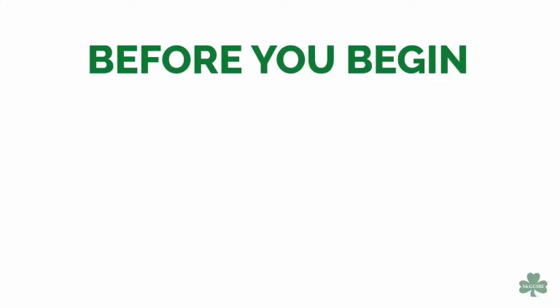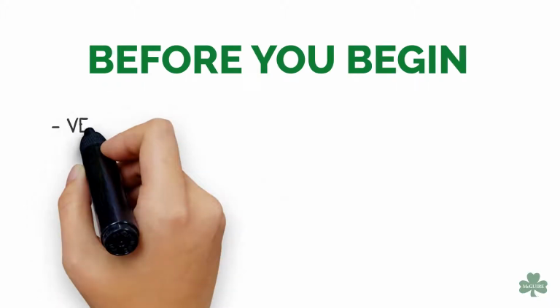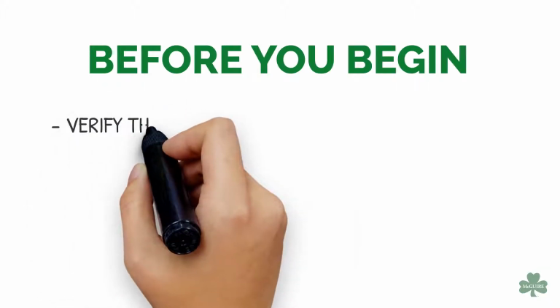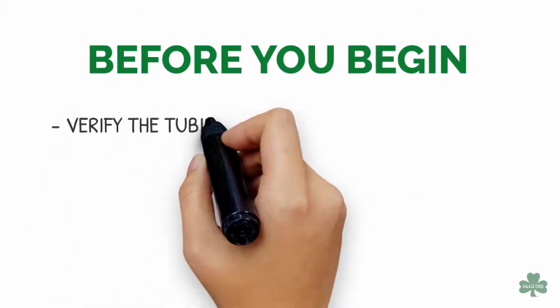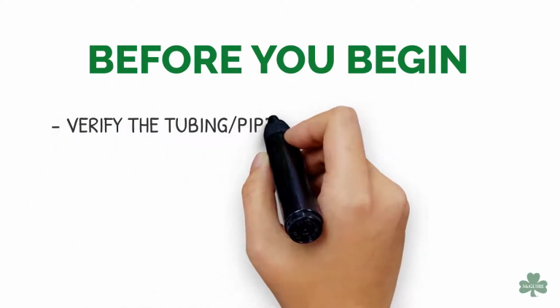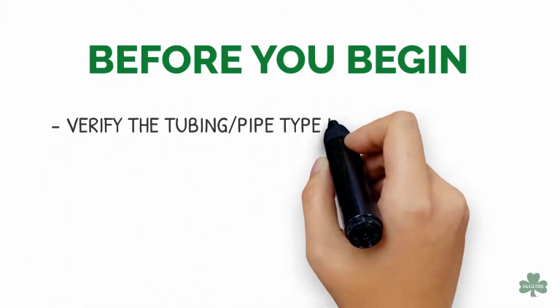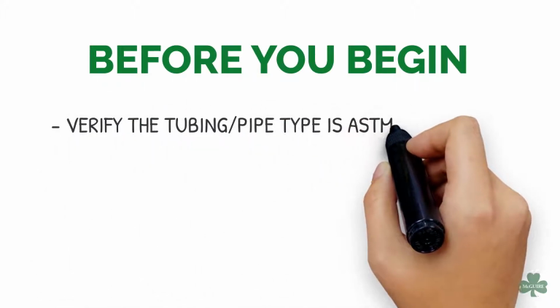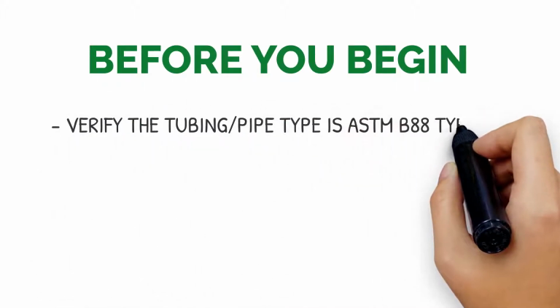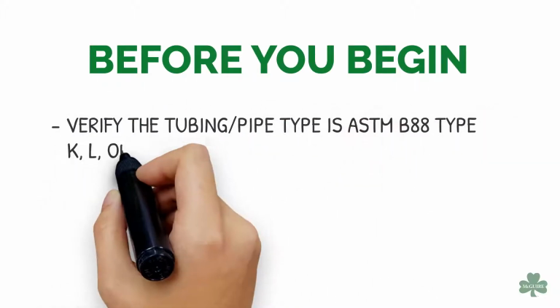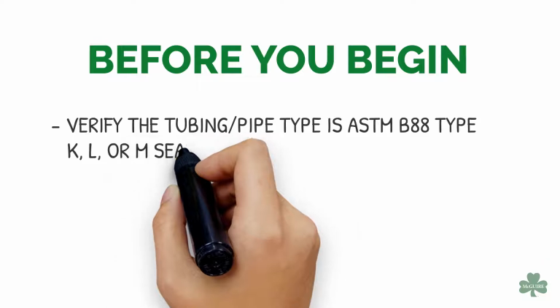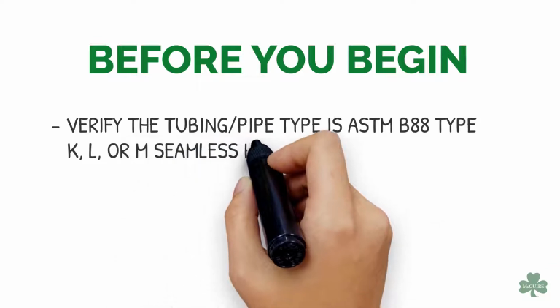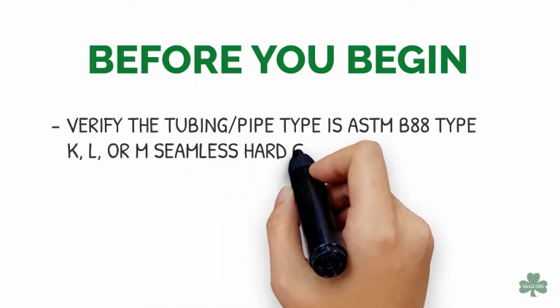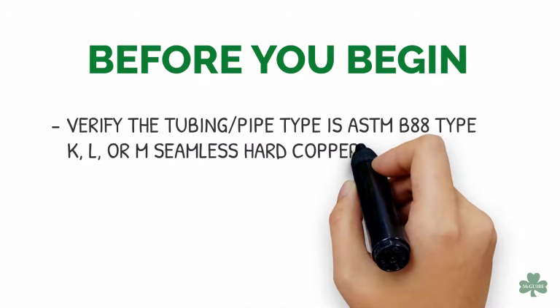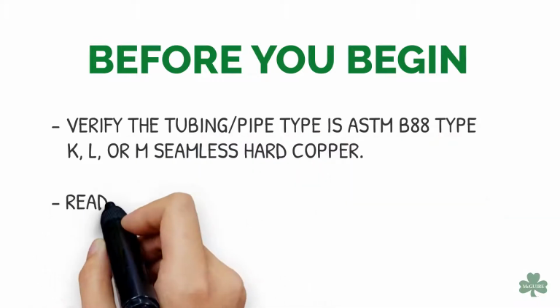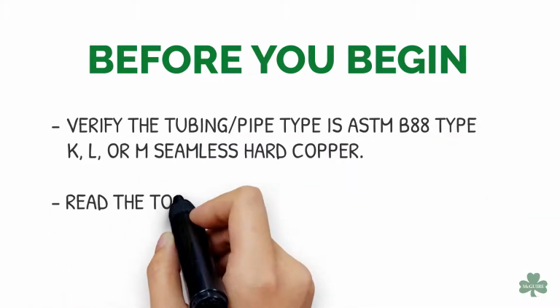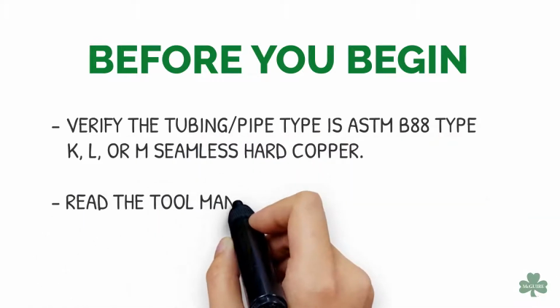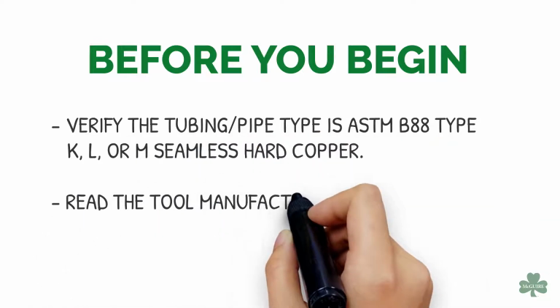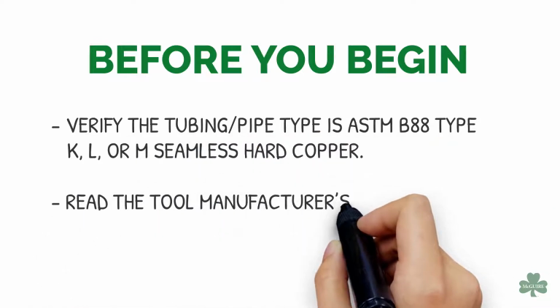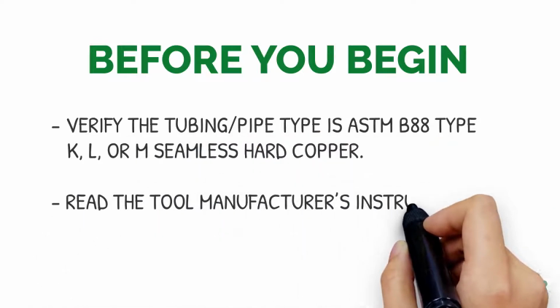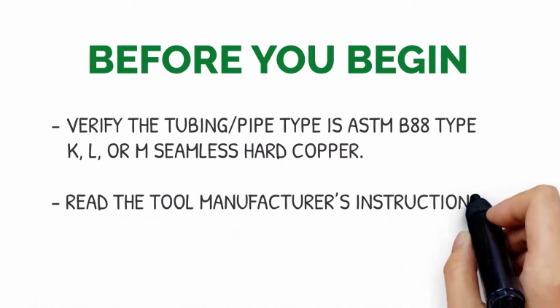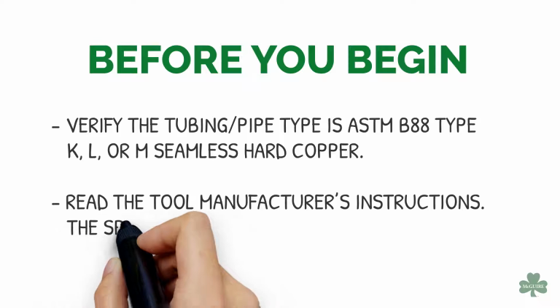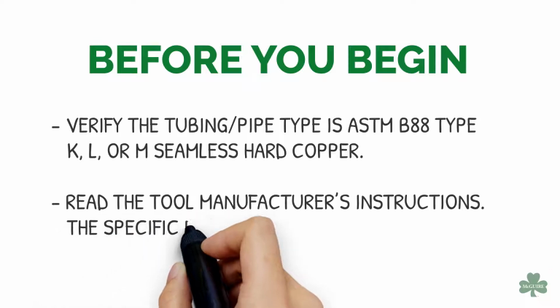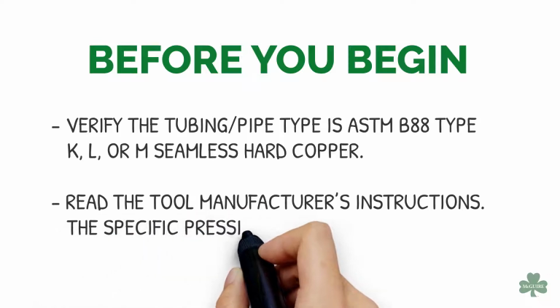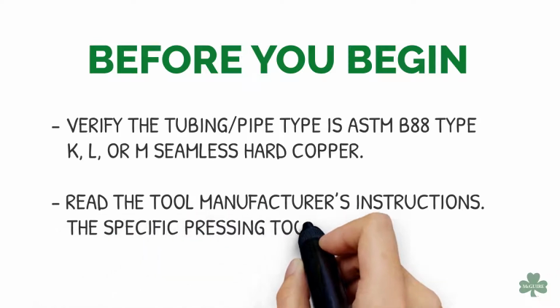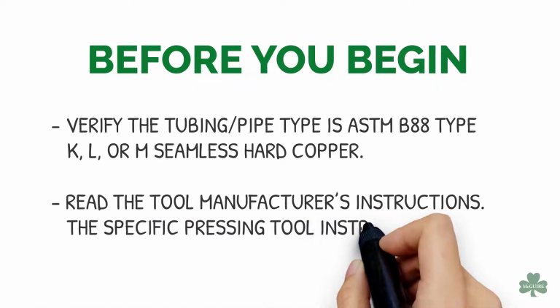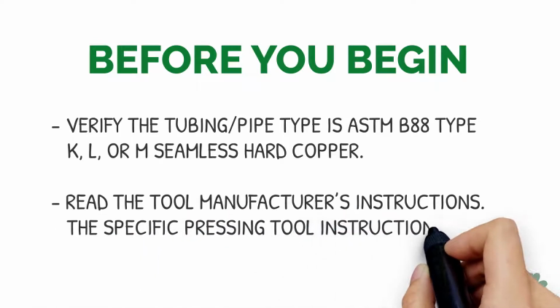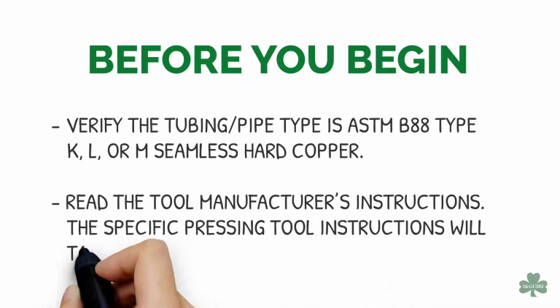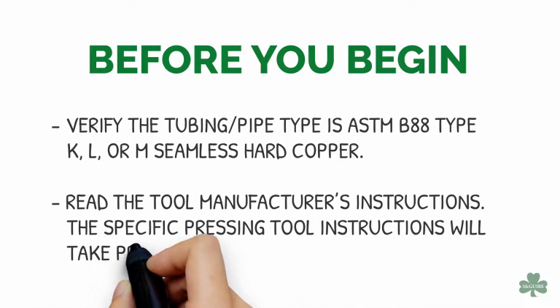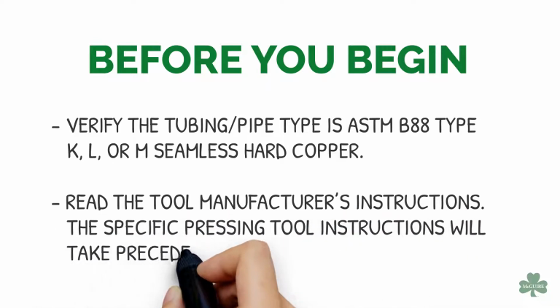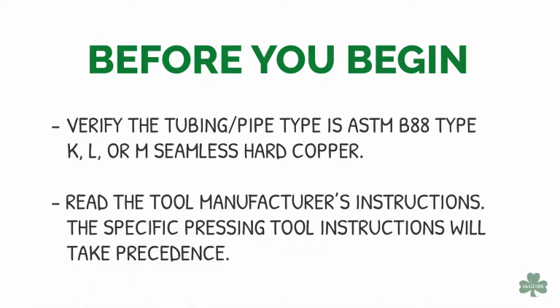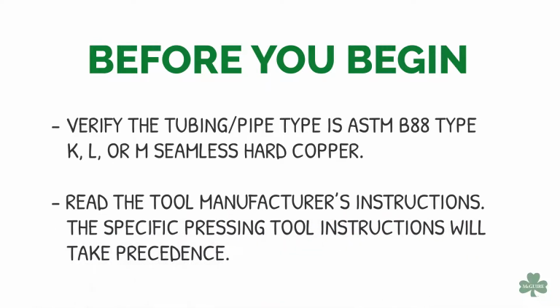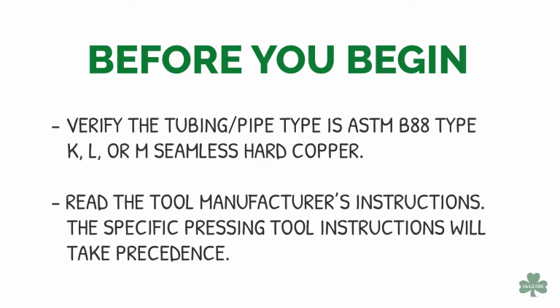Before you begin, verify the tubing or pipe type is ASTM B88 type K, L, or M seamless hard copper, and read the tool manufacturer's instructions. The specific pressing tool instructions will take precedence.